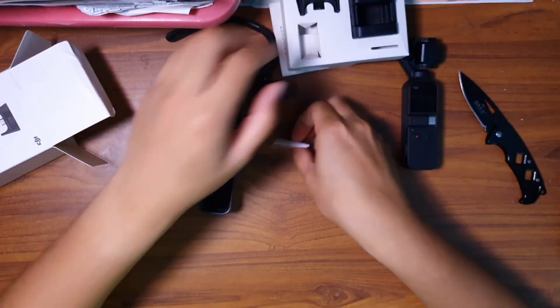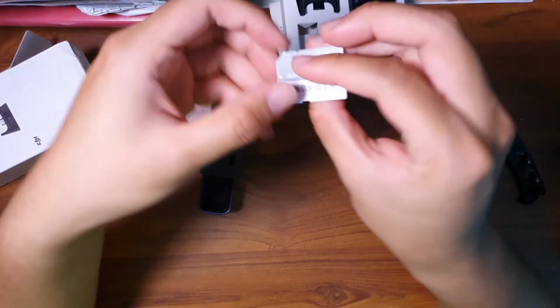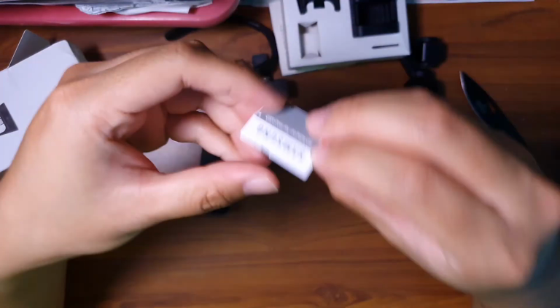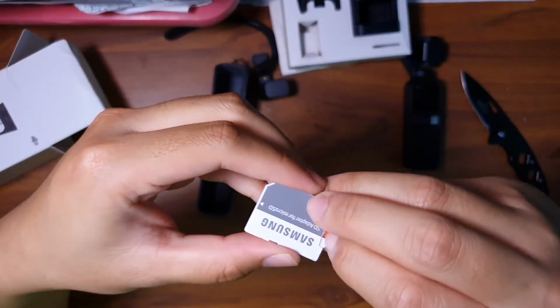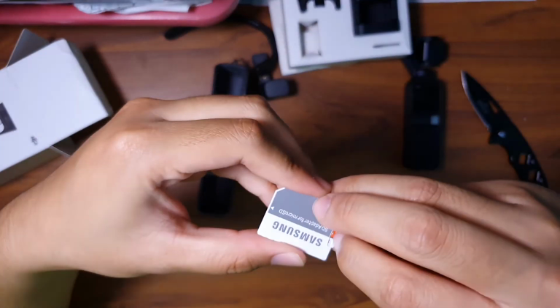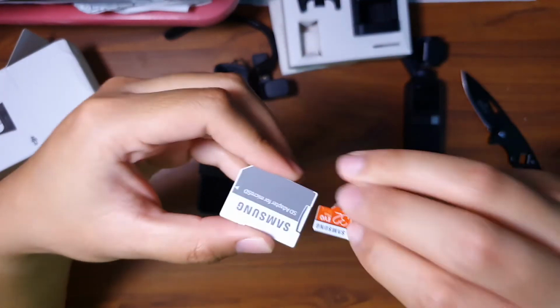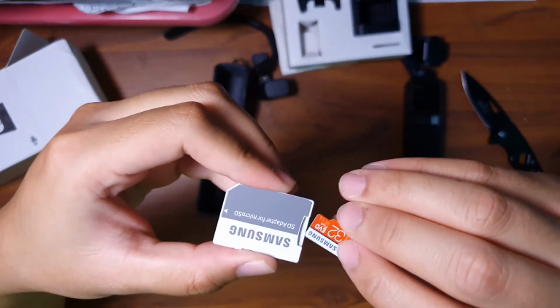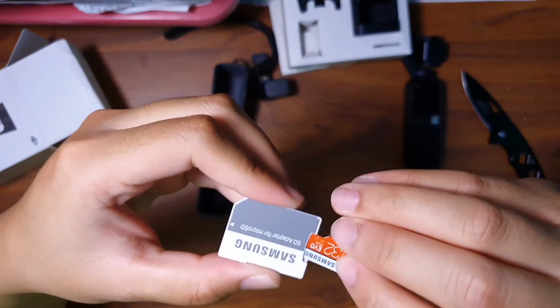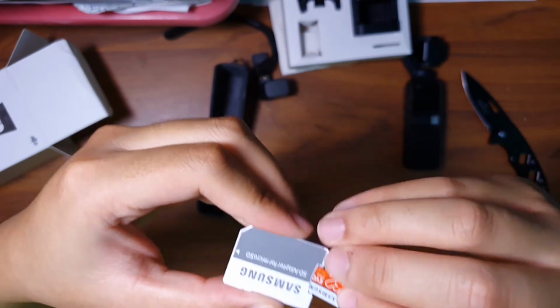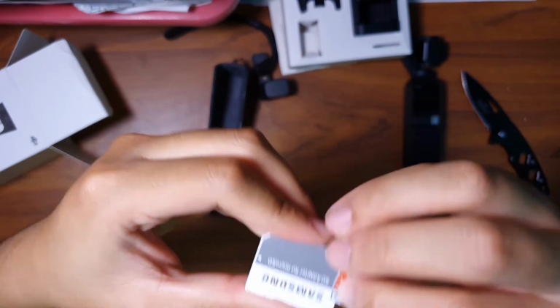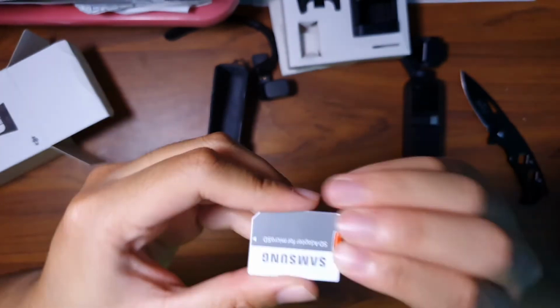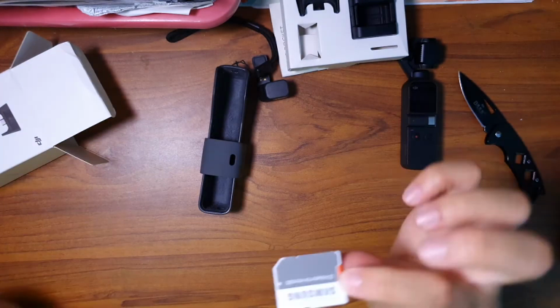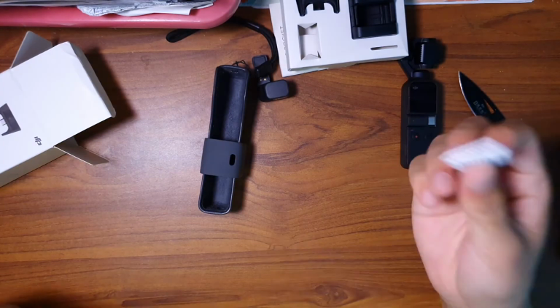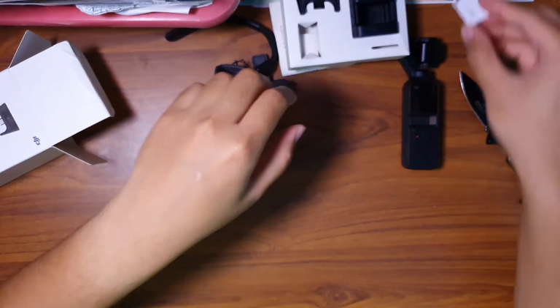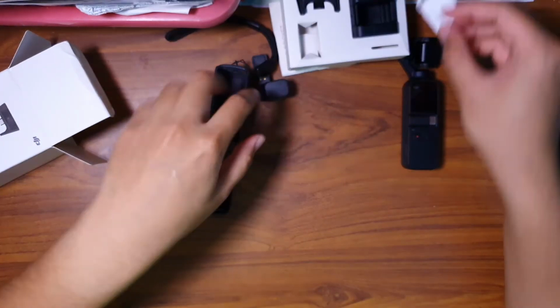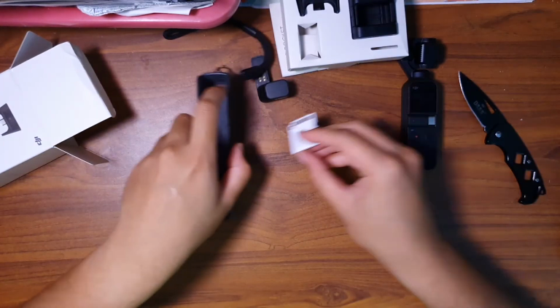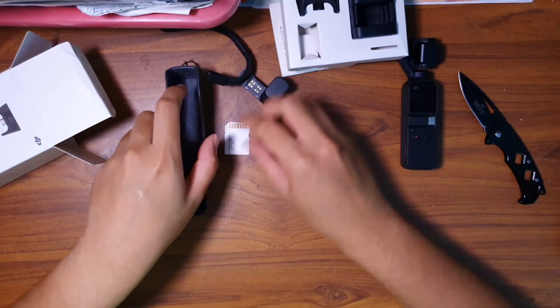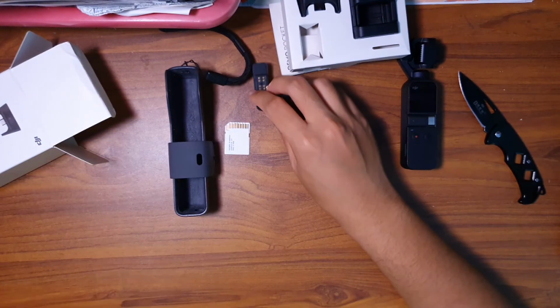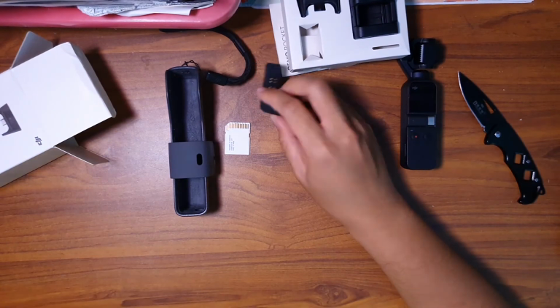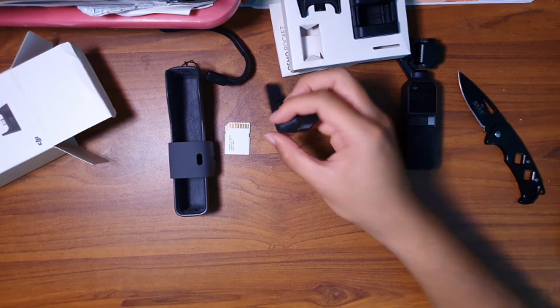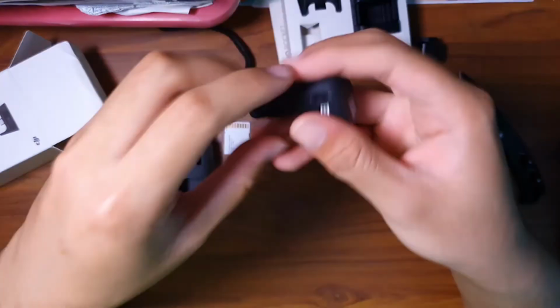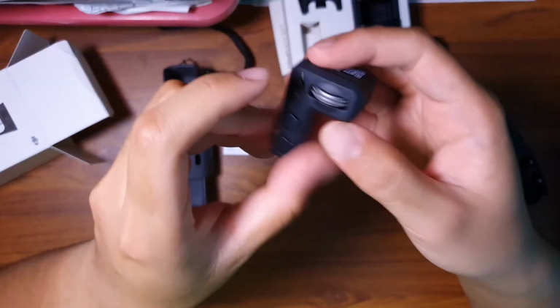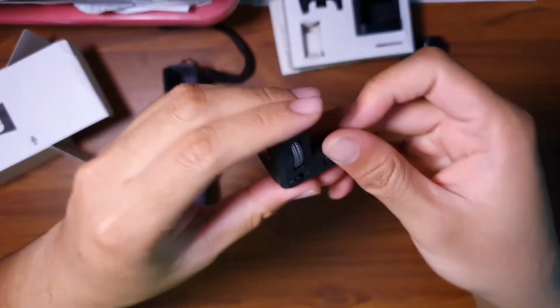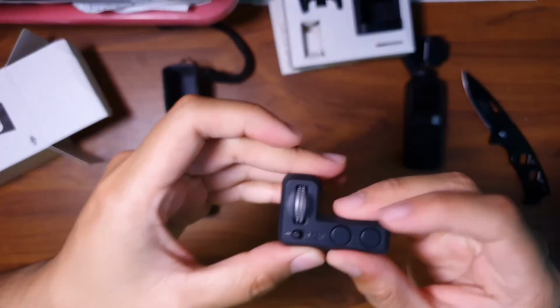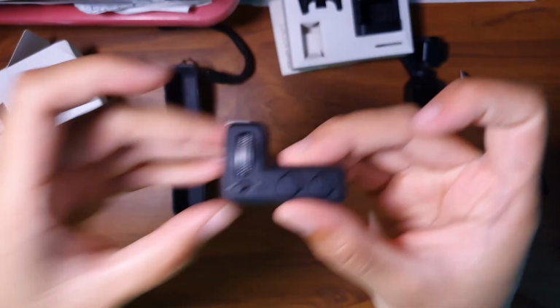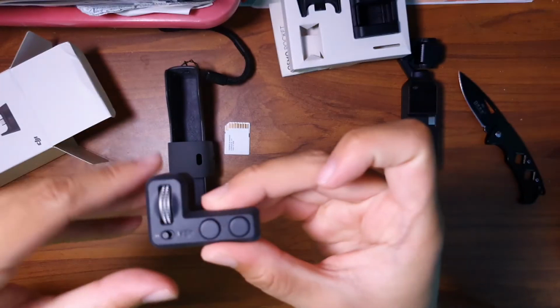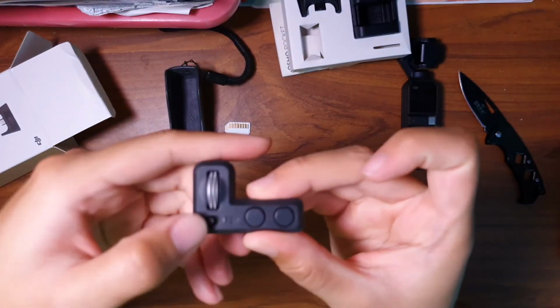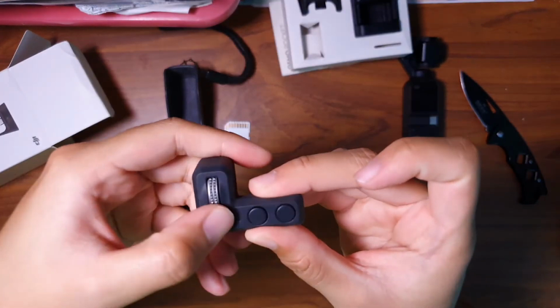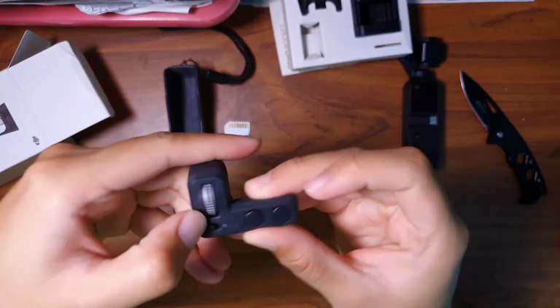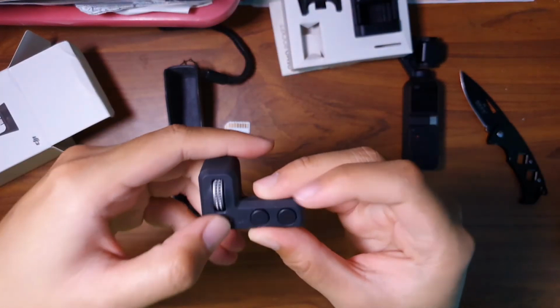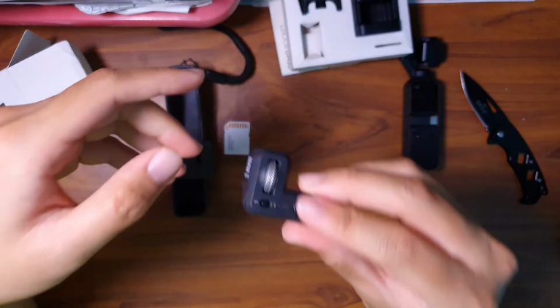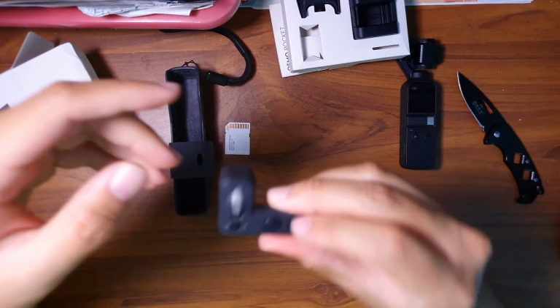It includes a 32GB Samsung SD card. It's really the best memory. And the roller, so I can move left and right, up and down, for more balance.